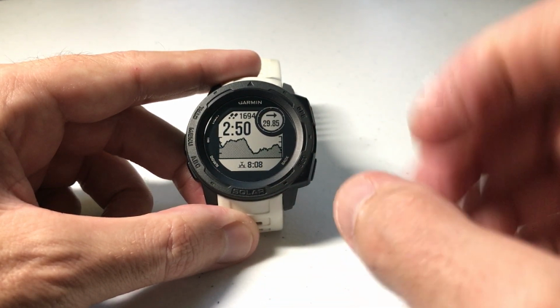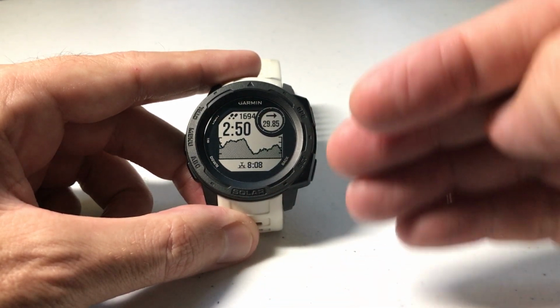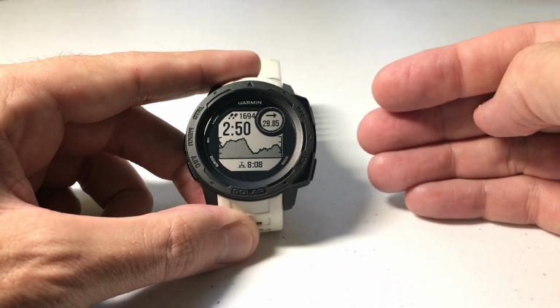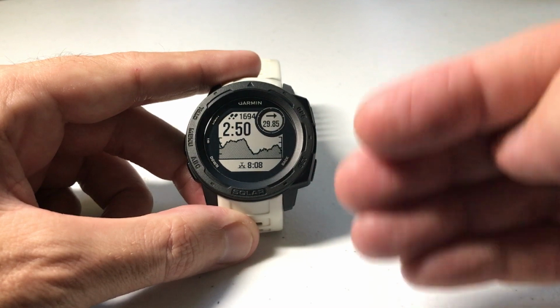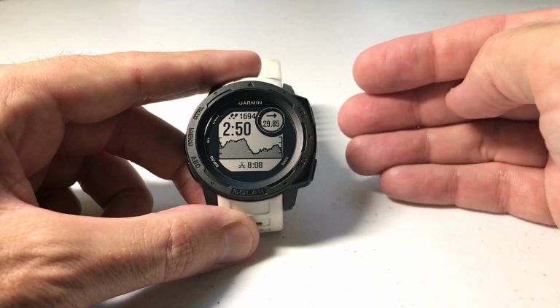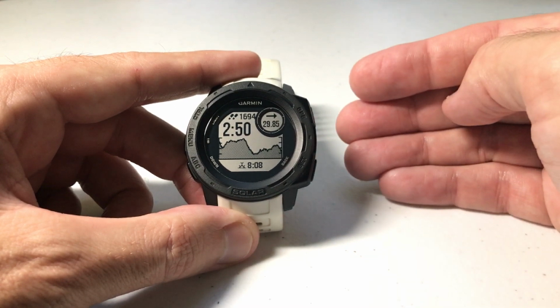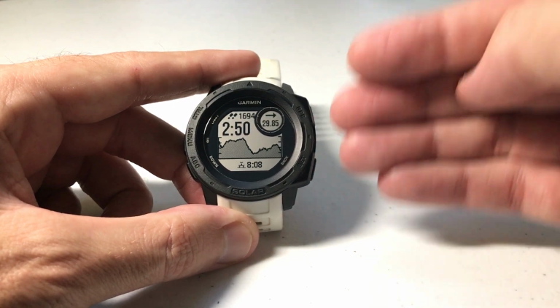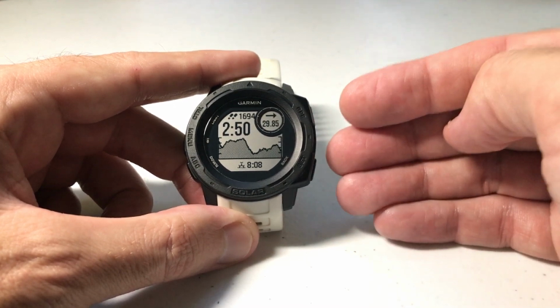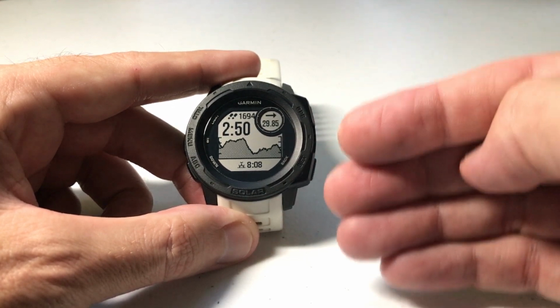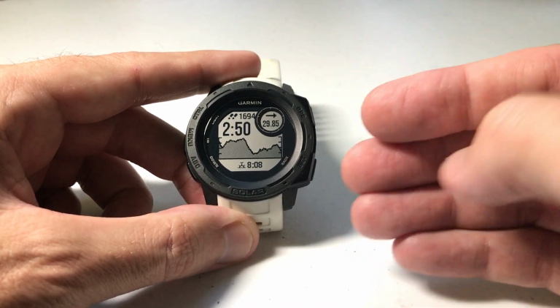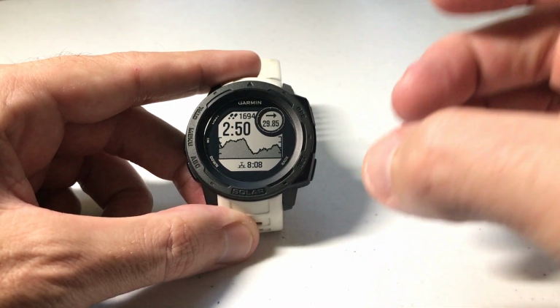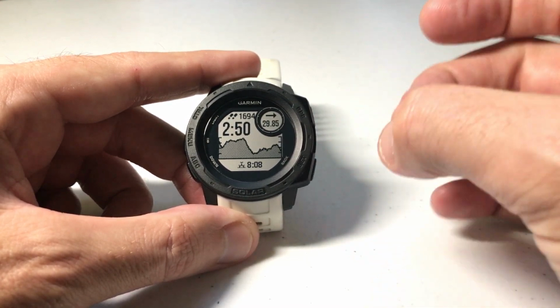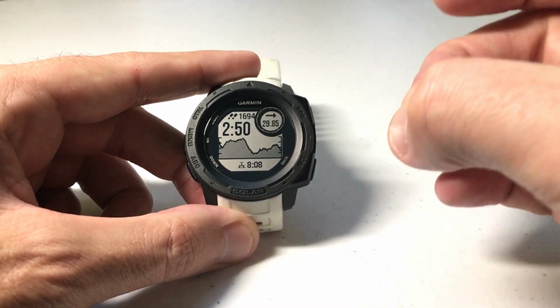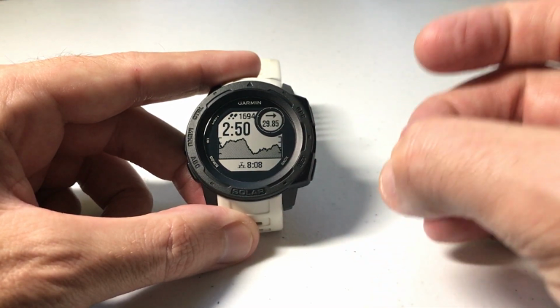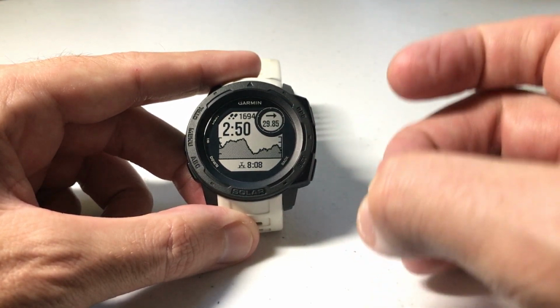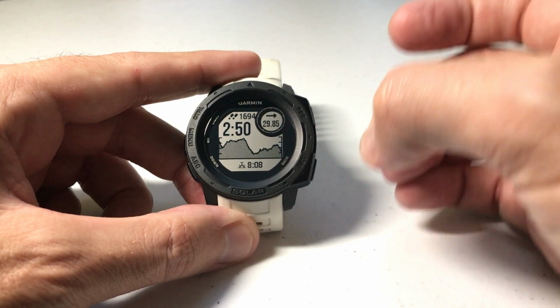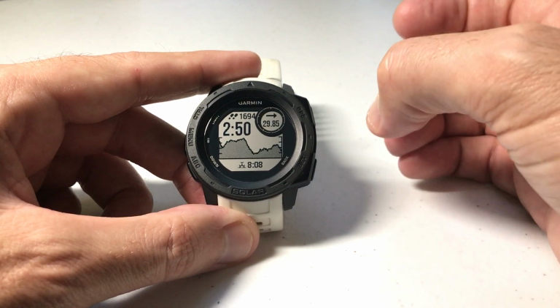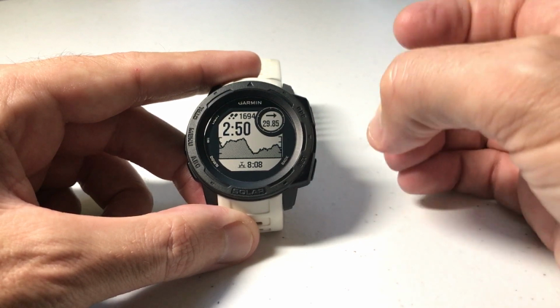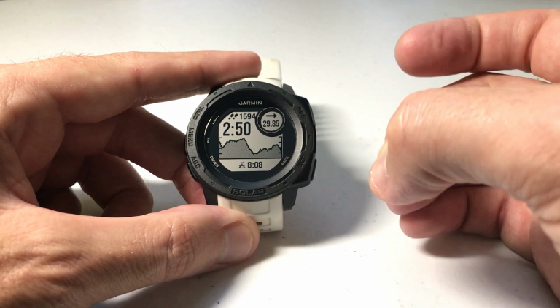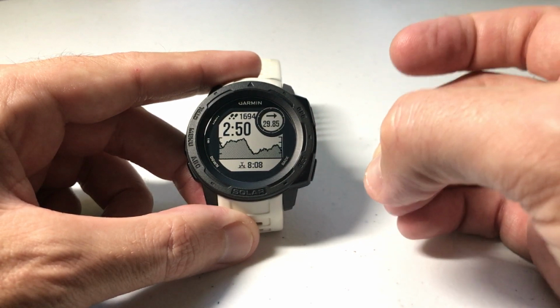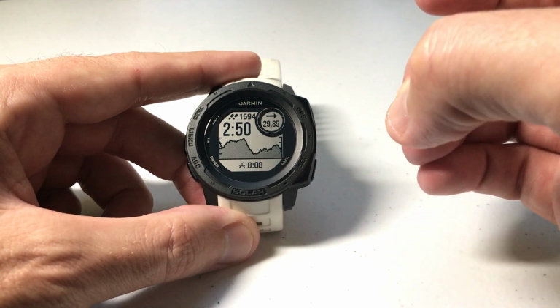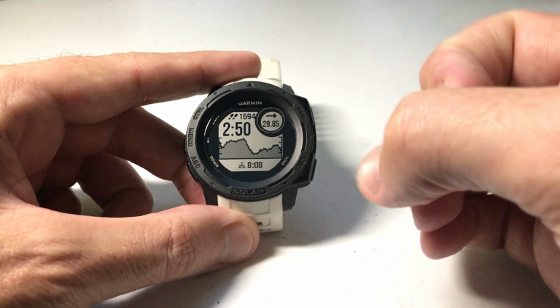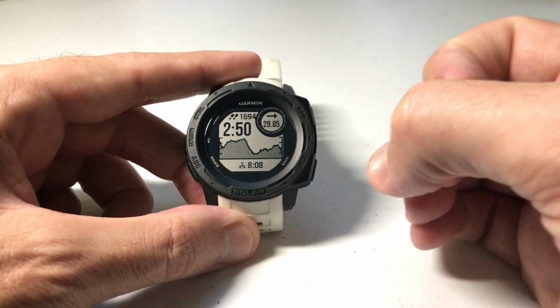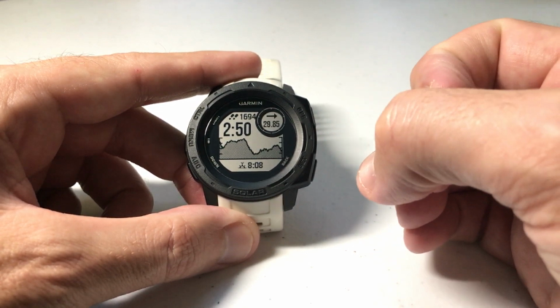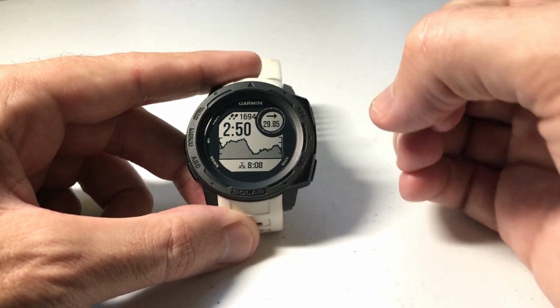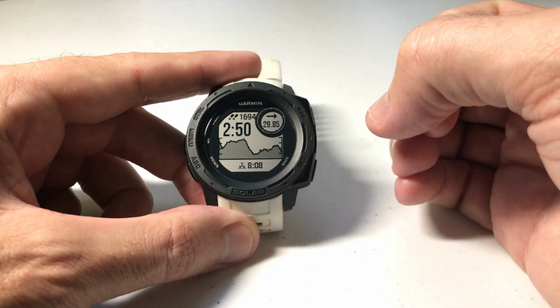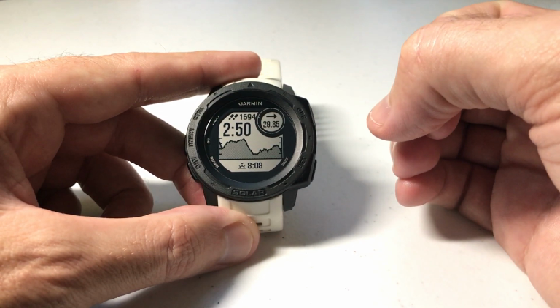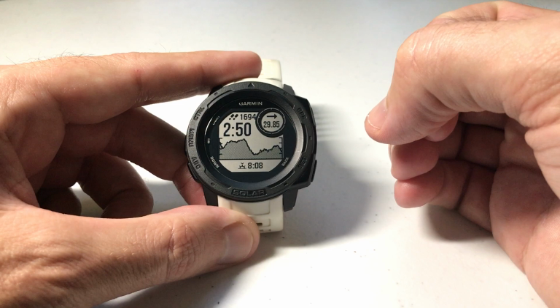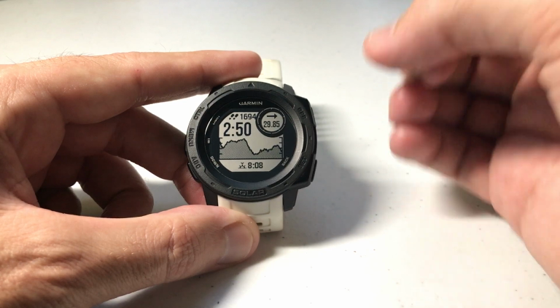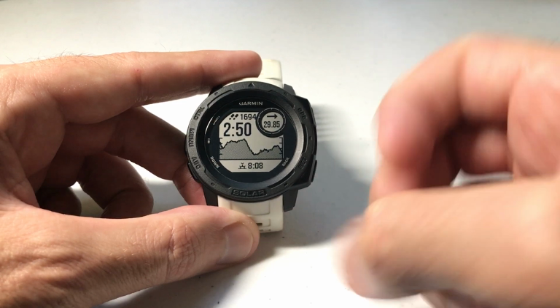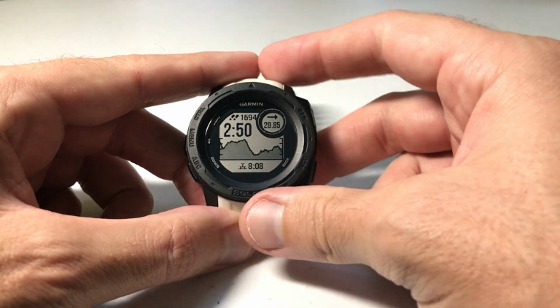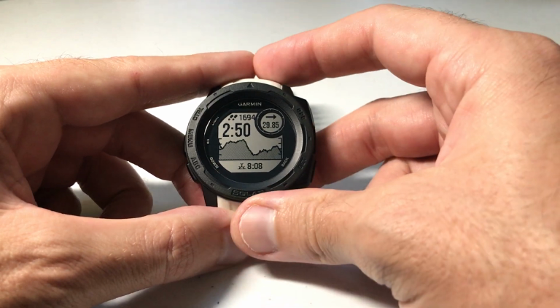So you're out navigating, you're going to a safe location, maybe you're doing a course or something like that, and you want to get notified whenever you get to a certain distance from that area or location that you're navigating to. This is very easy to set up.